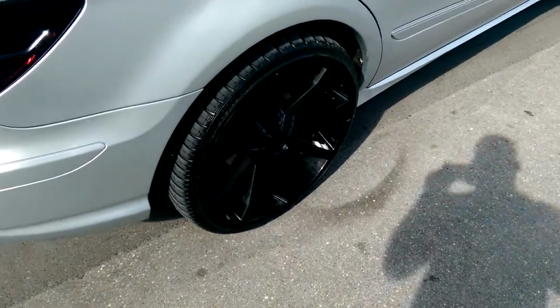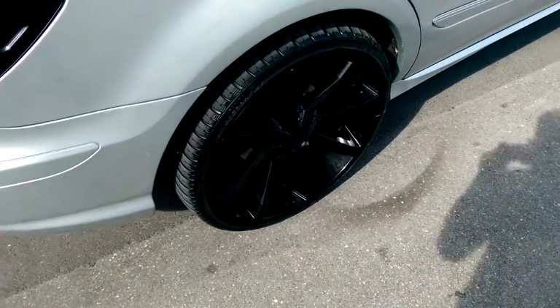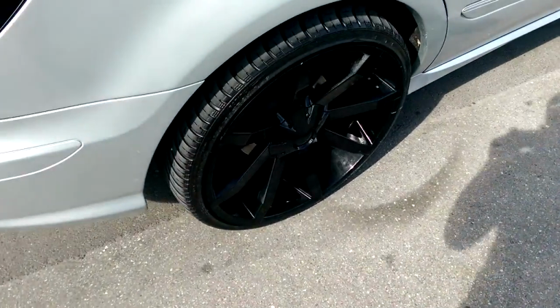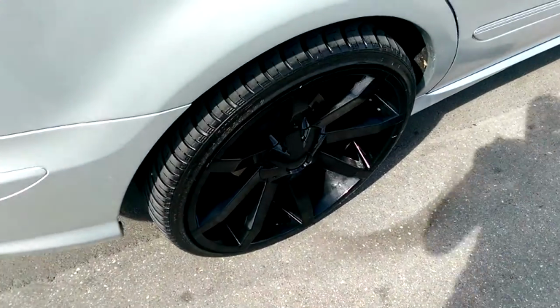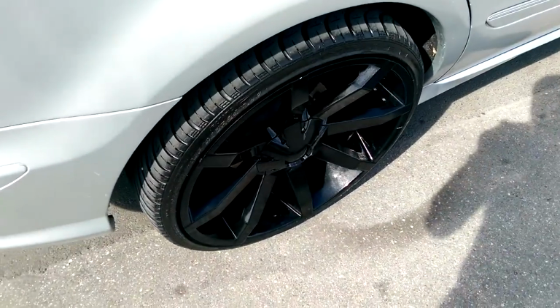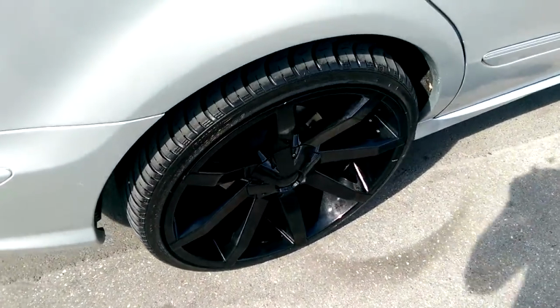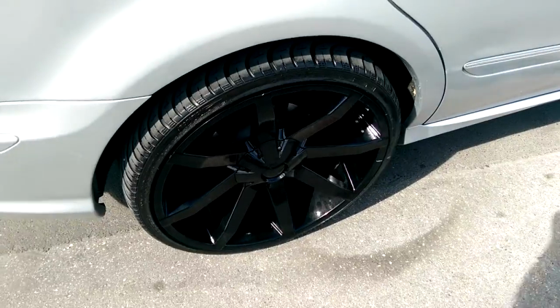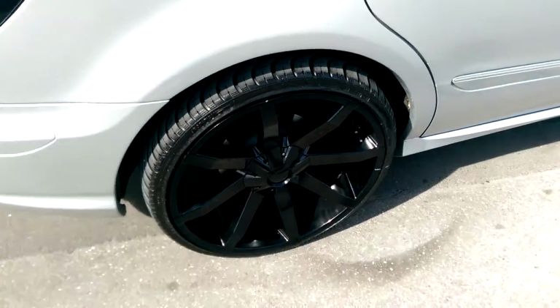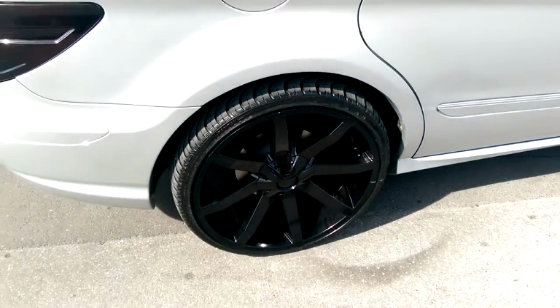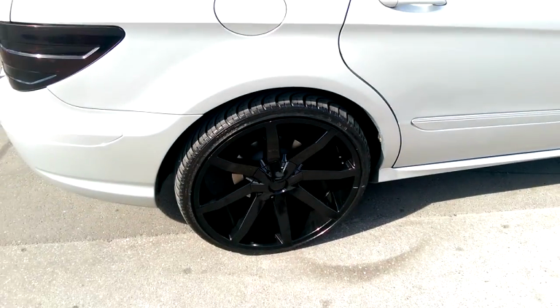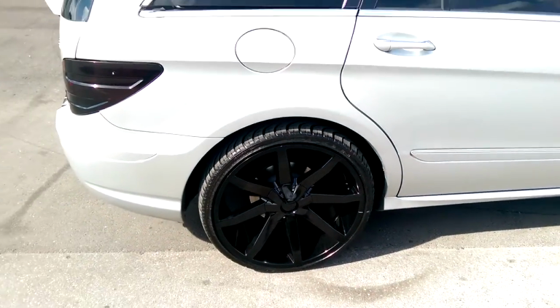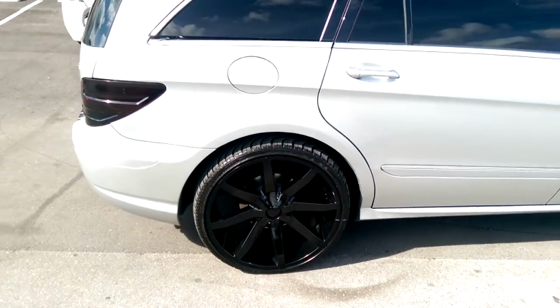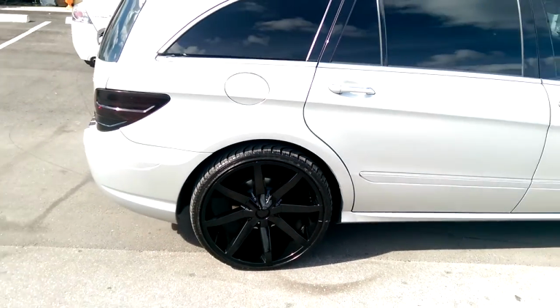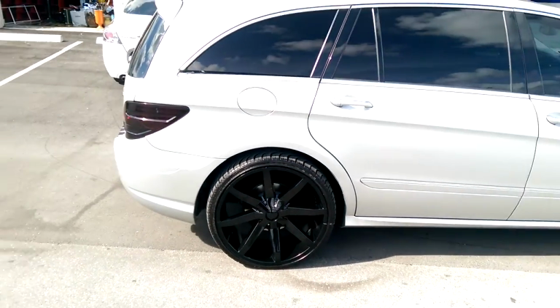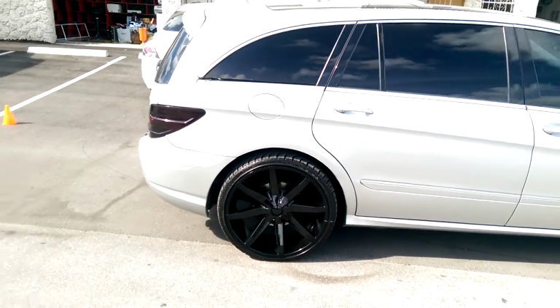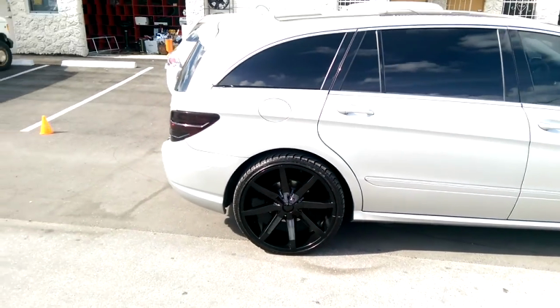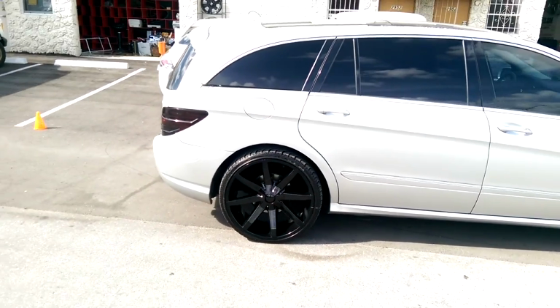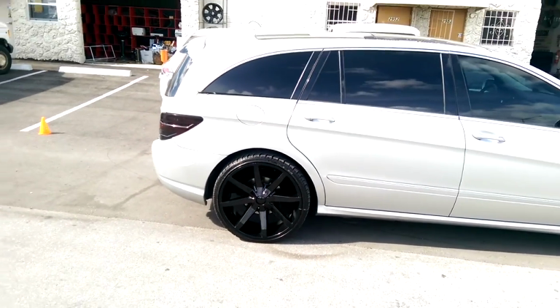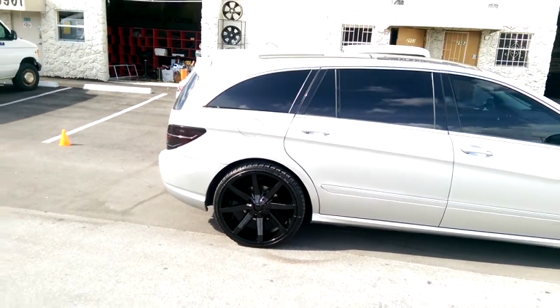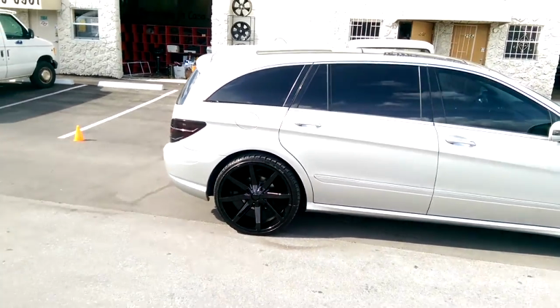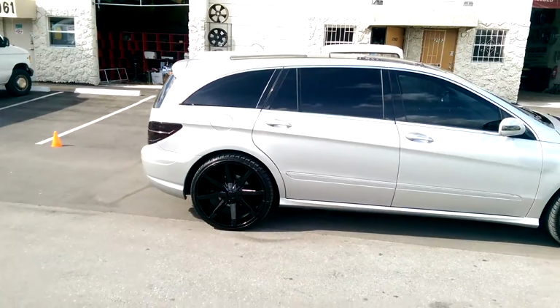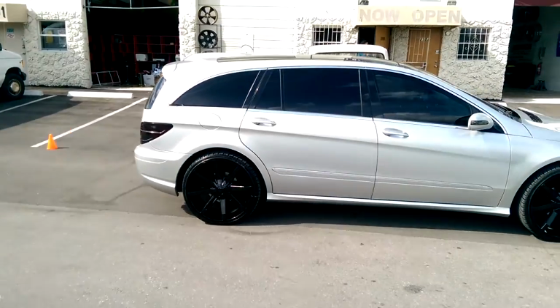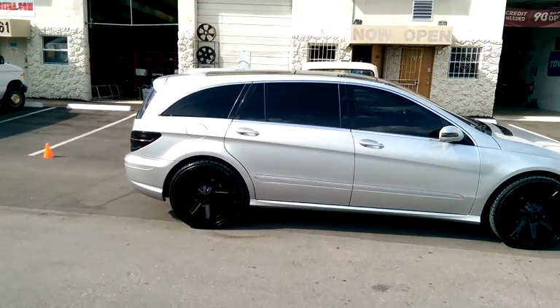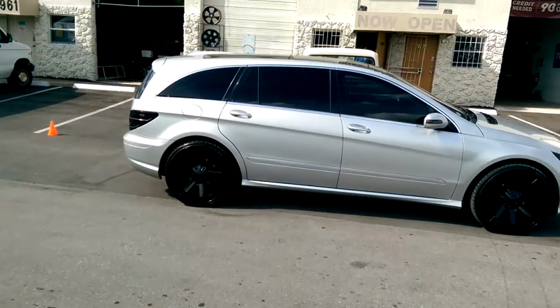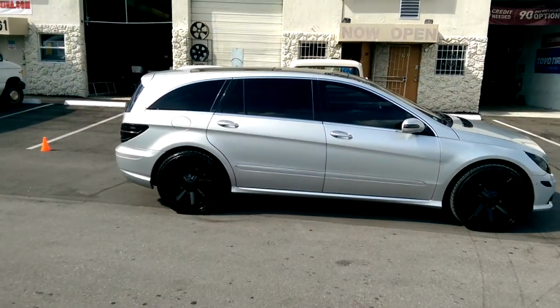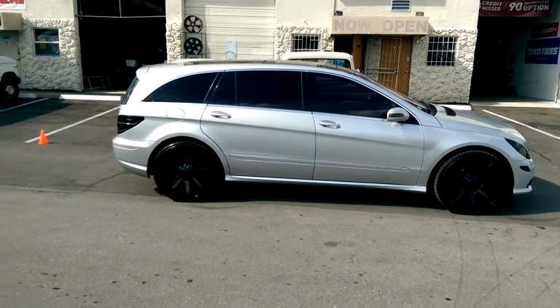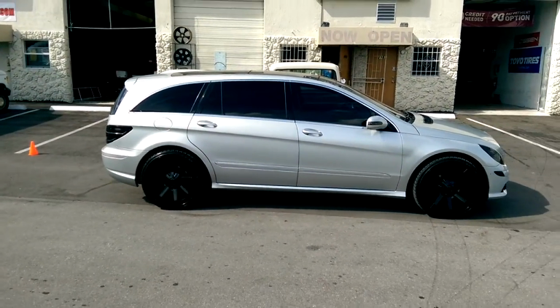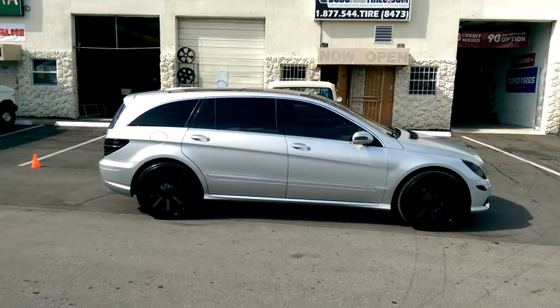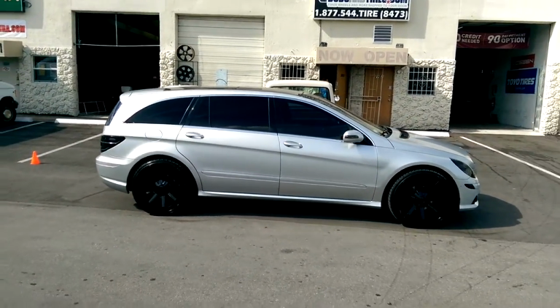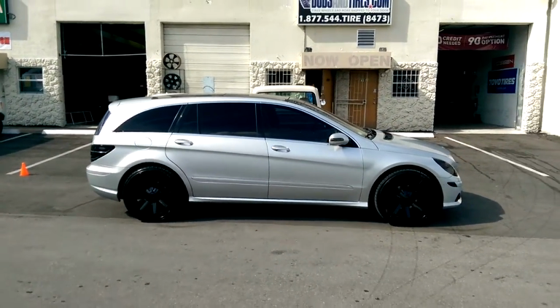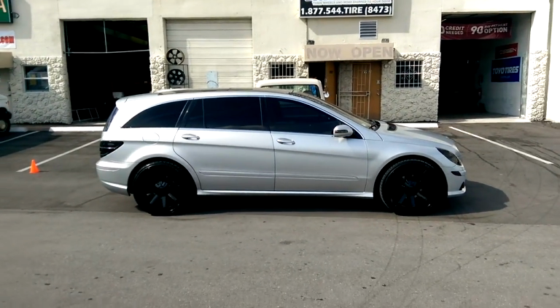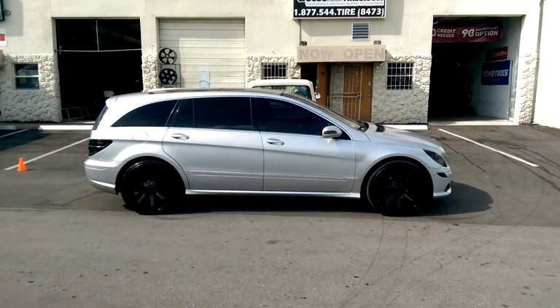You can see the wheels right there. Always hard to see black — the sun and everything just messes up the visual picture. But it came out really, really nice. So I just want to give you a view of this one.